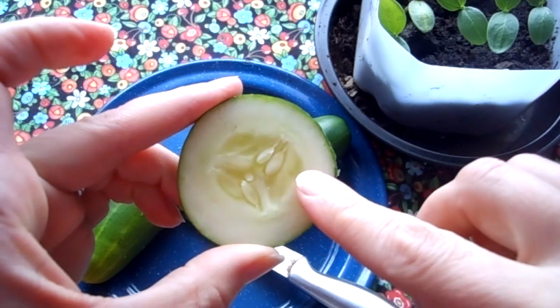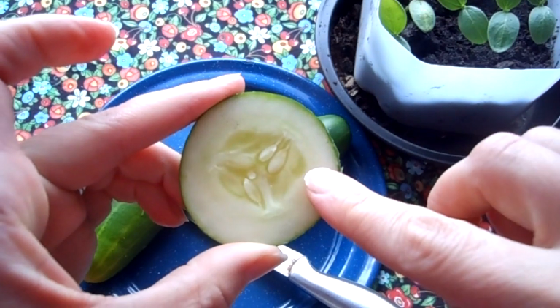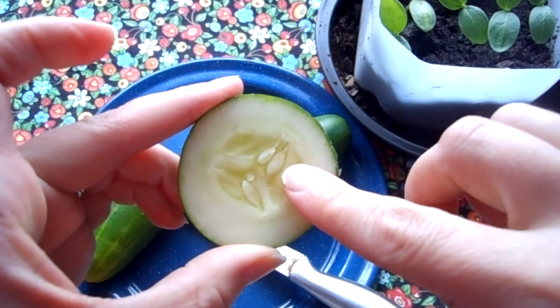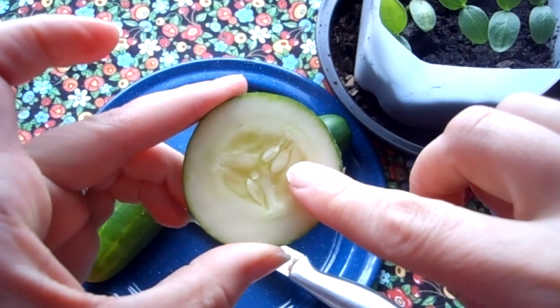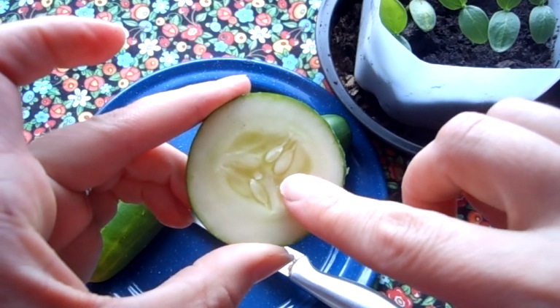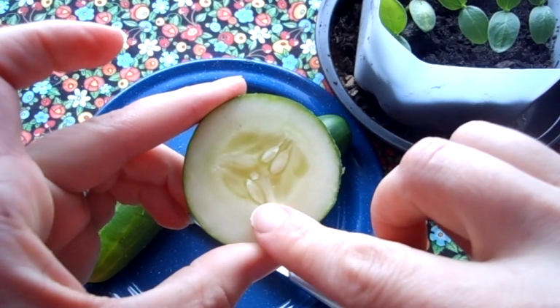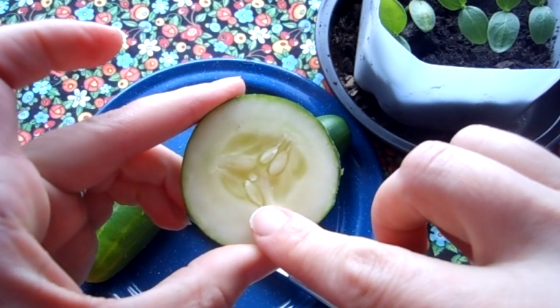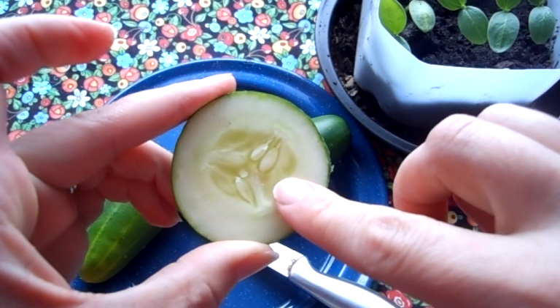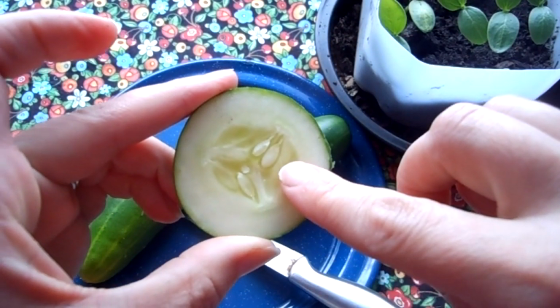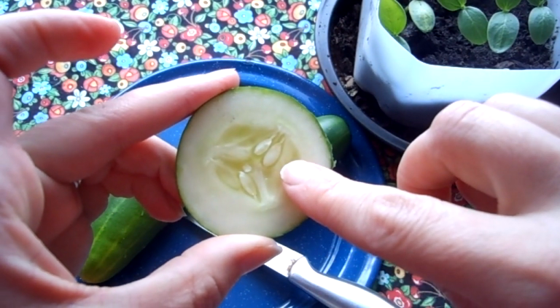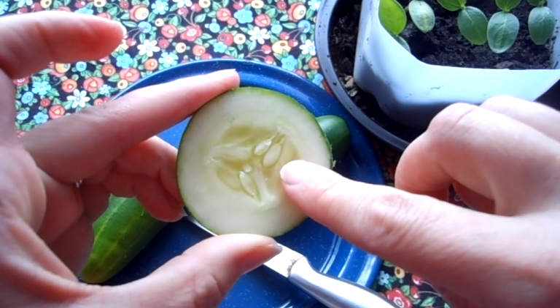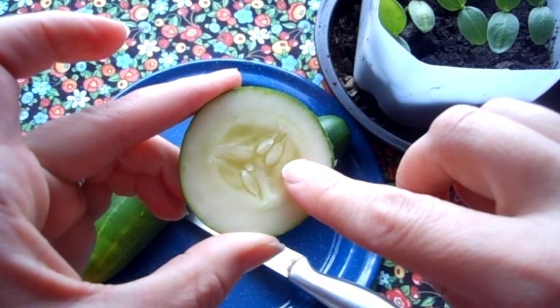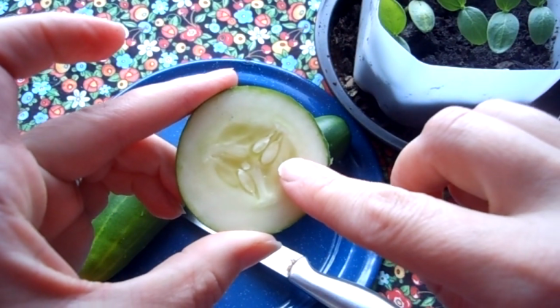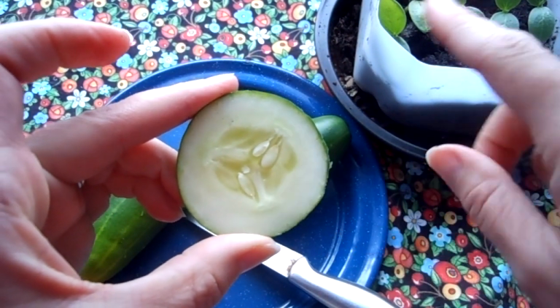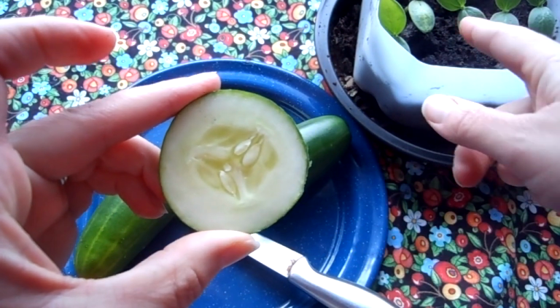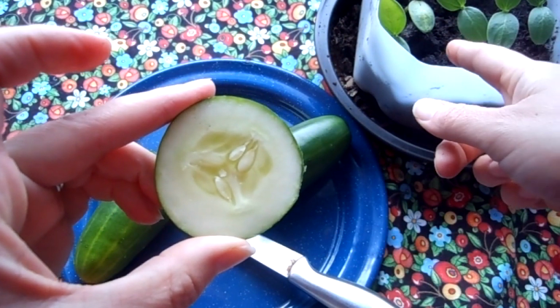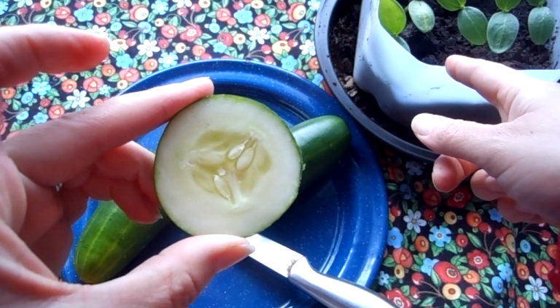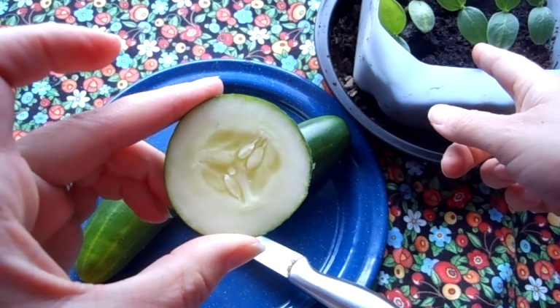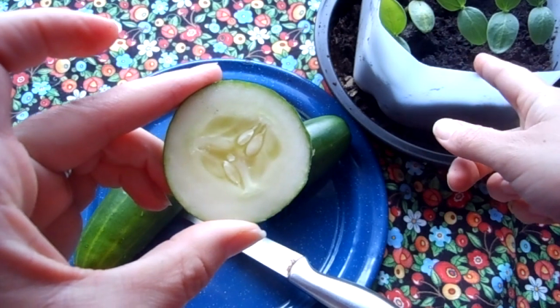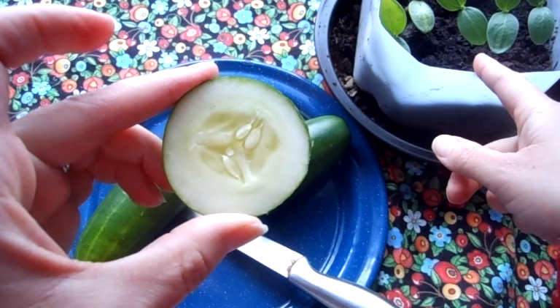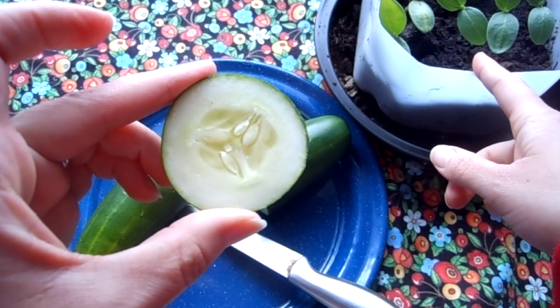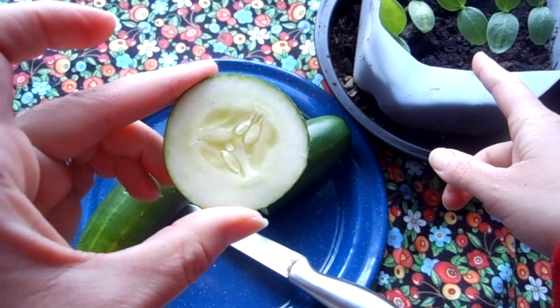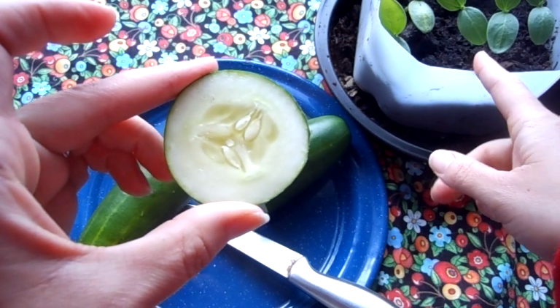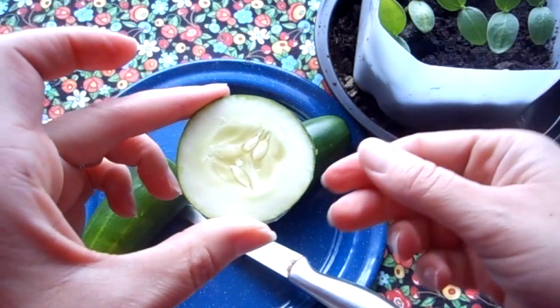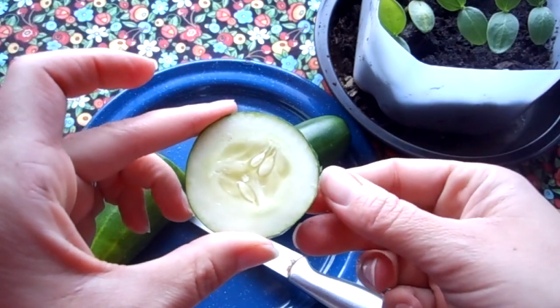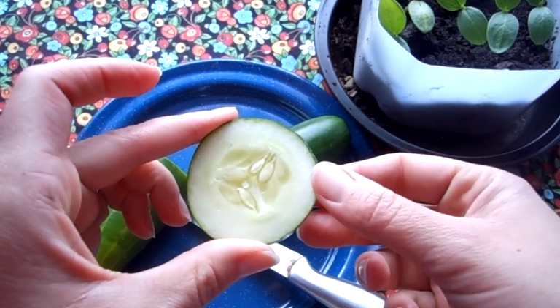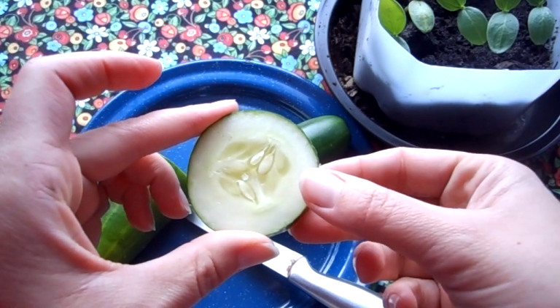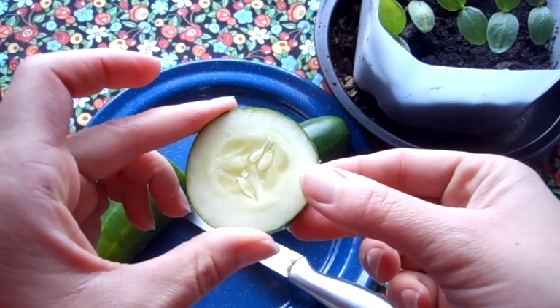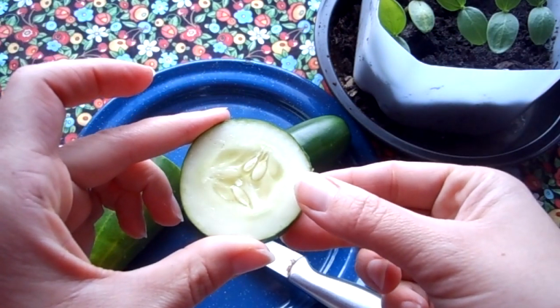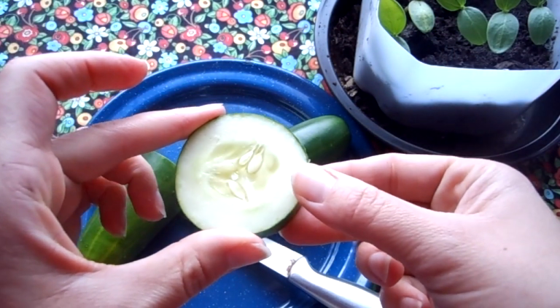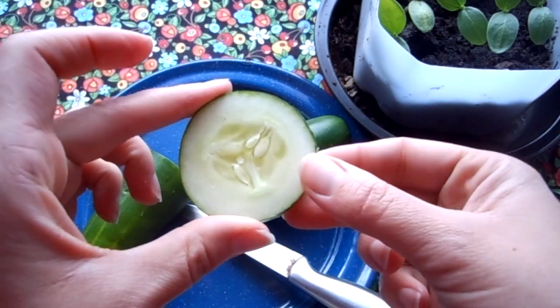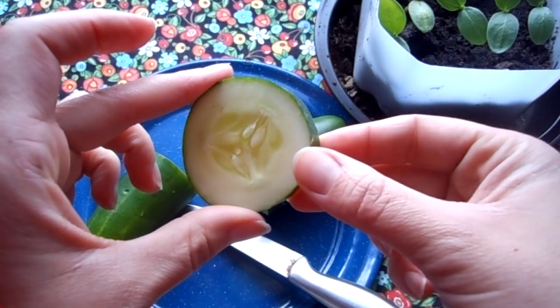Do you see the seeds right here? Those are the same things that we put into the dirt. So I thought I would do an experiment.